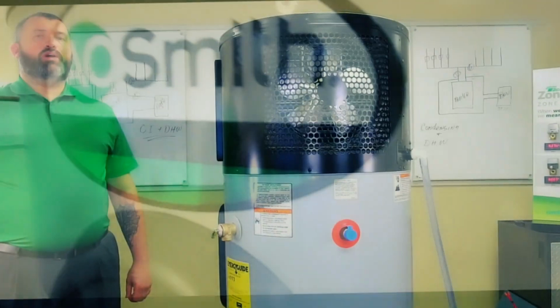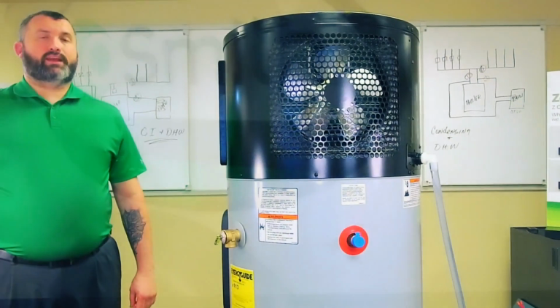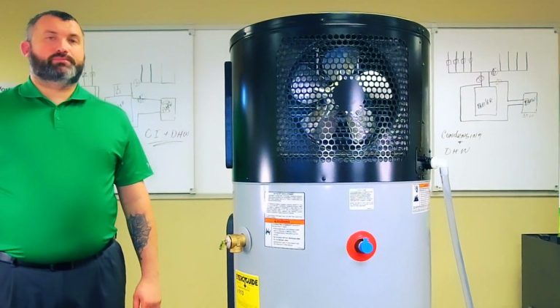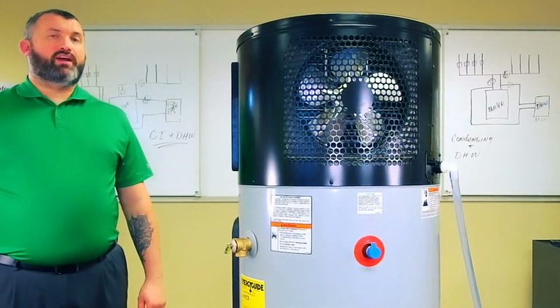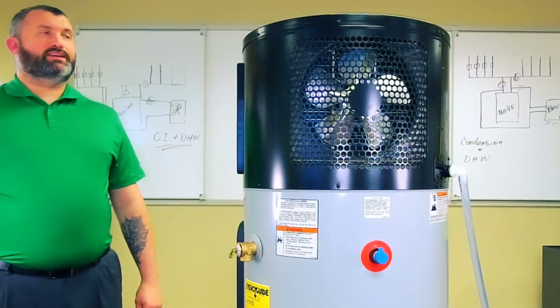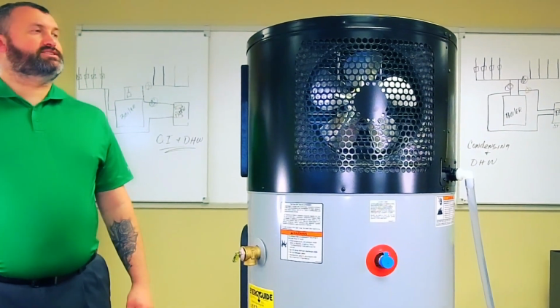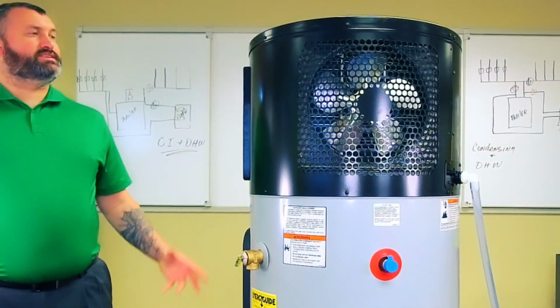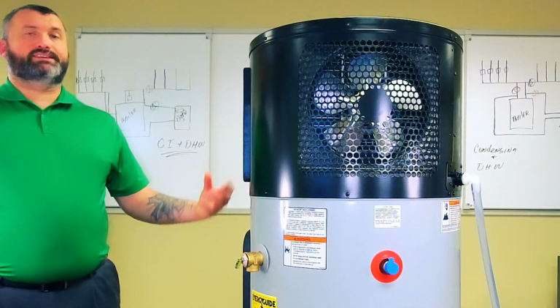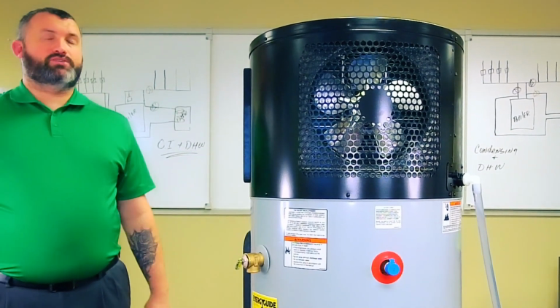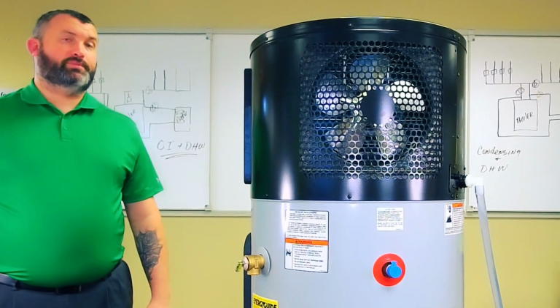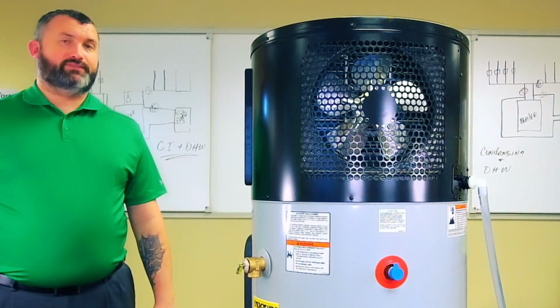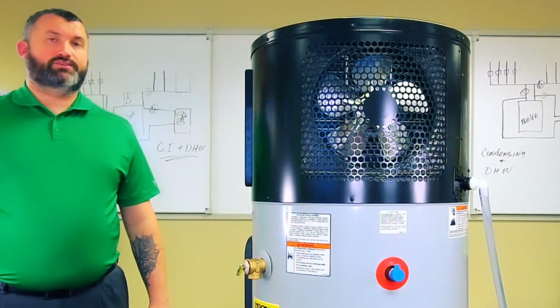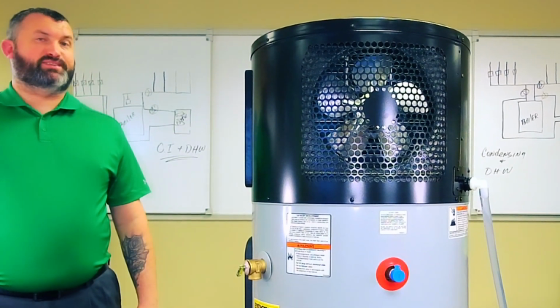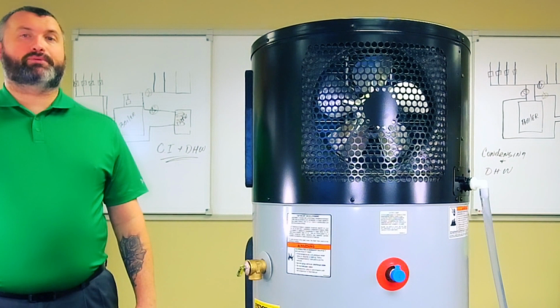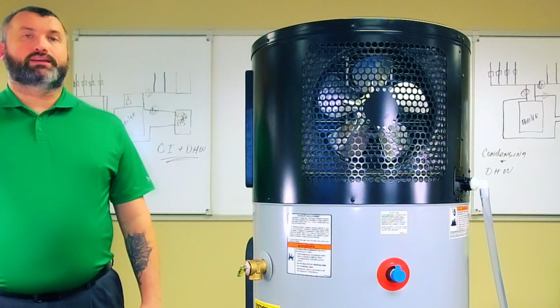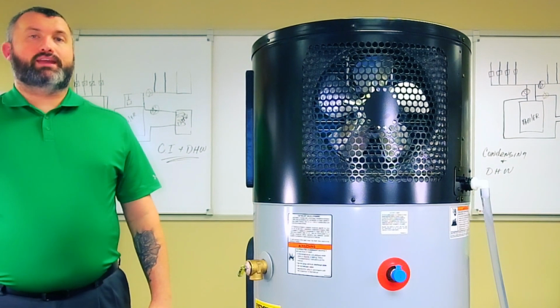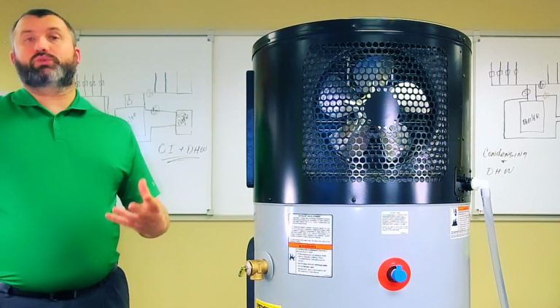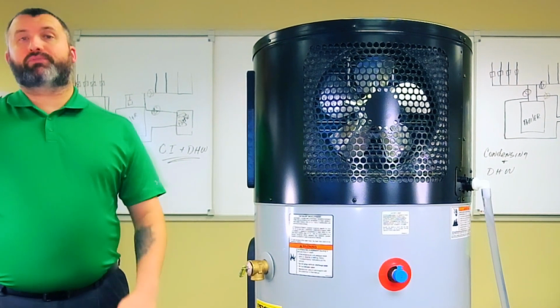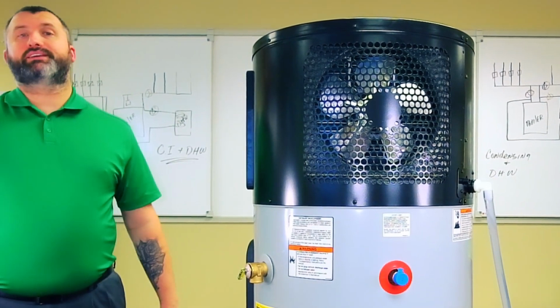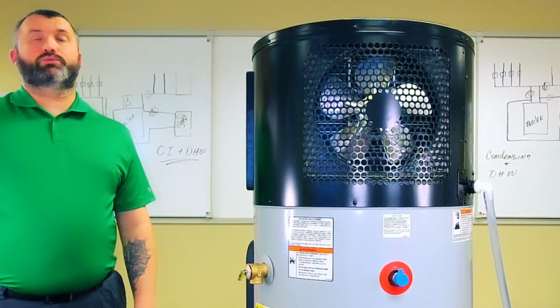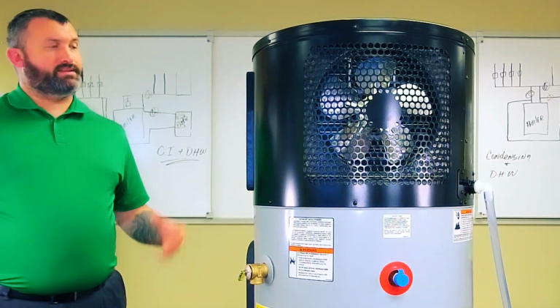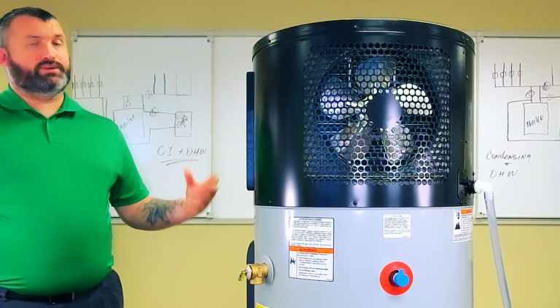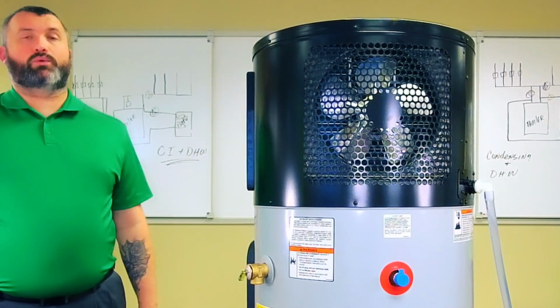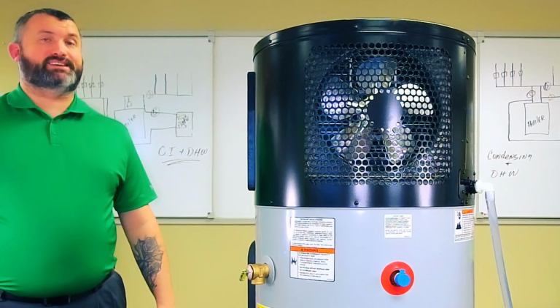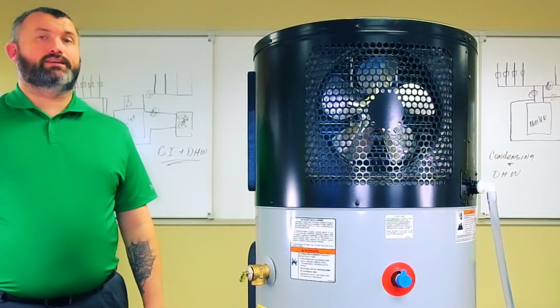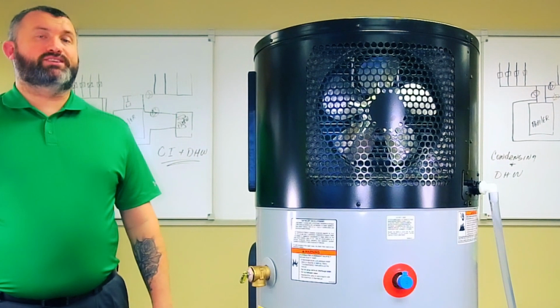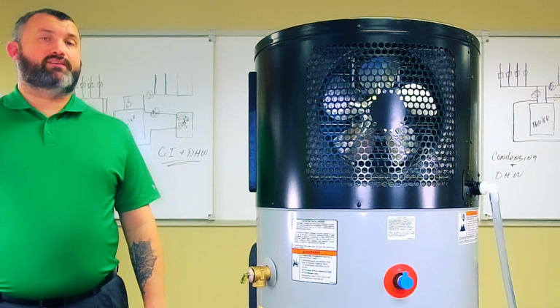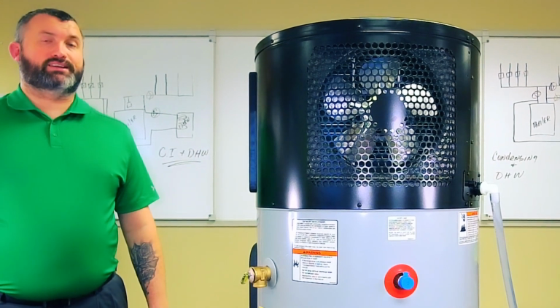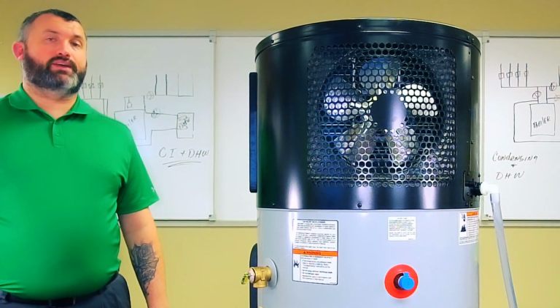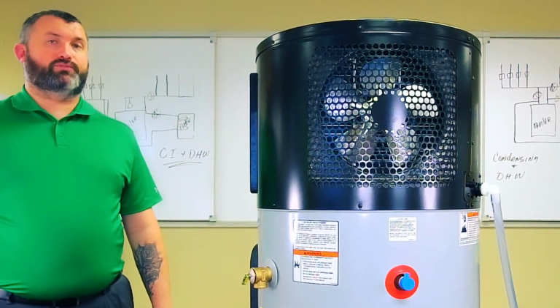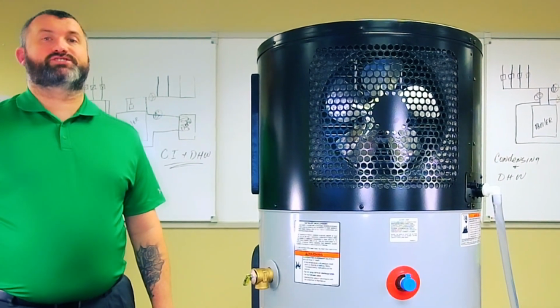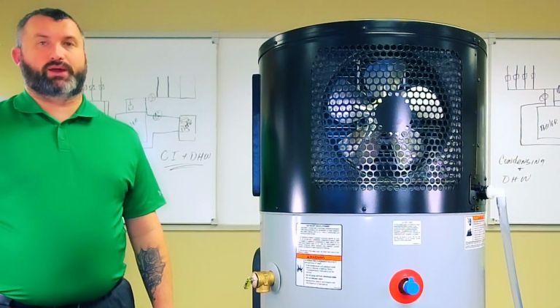One thing to be aware of is this unit does need 700 cubic feet of air to breathe properly. And if you cannot provide it in the room that this unit is going to be sitting in, we do have a duct kit available for purchase as well.